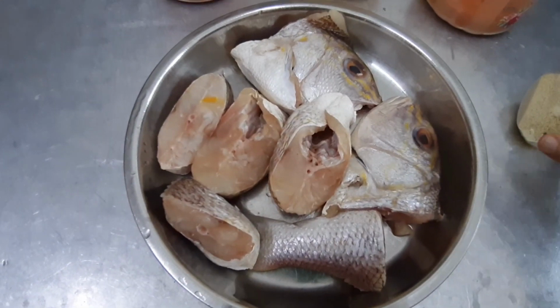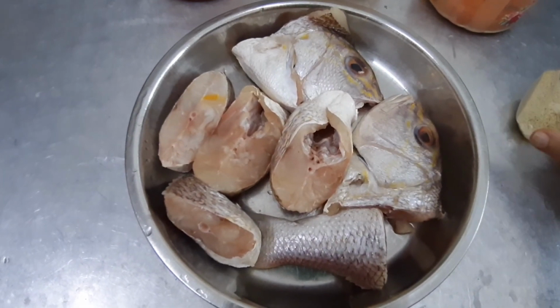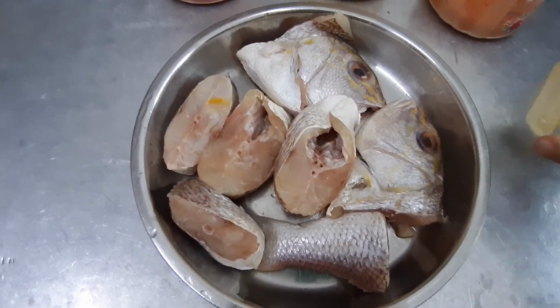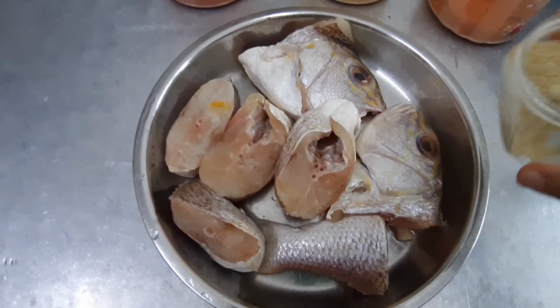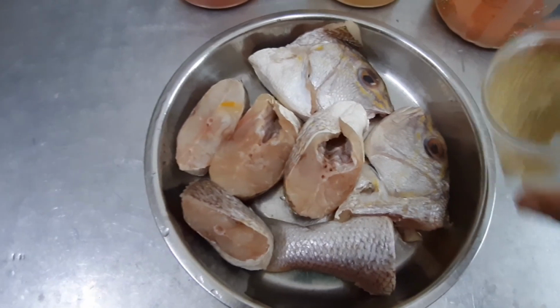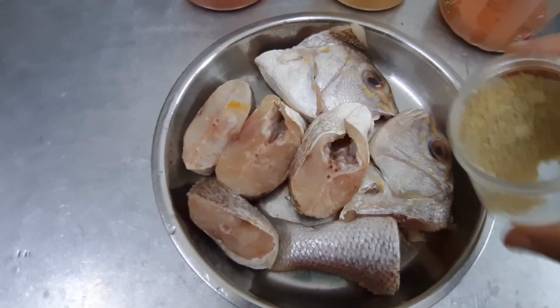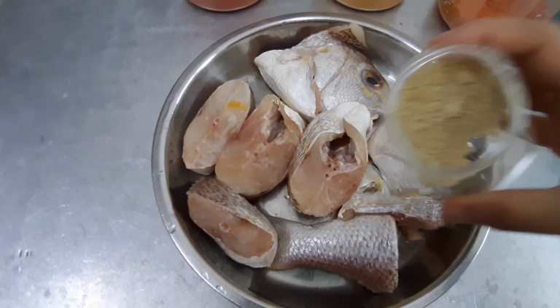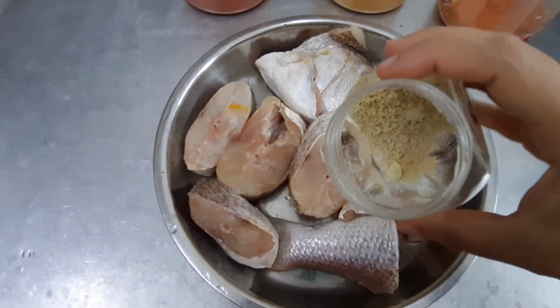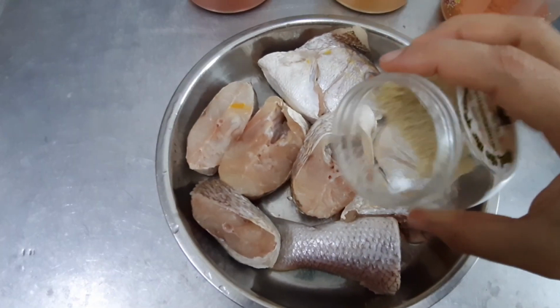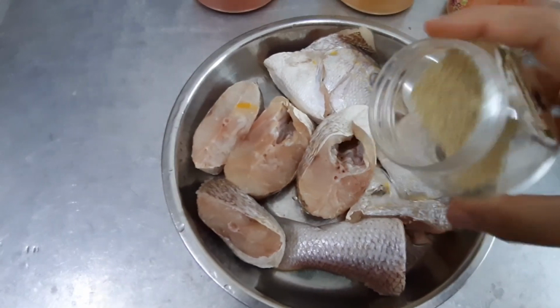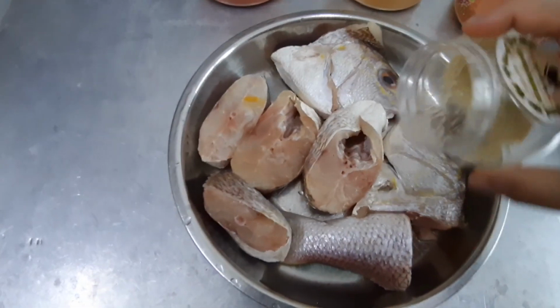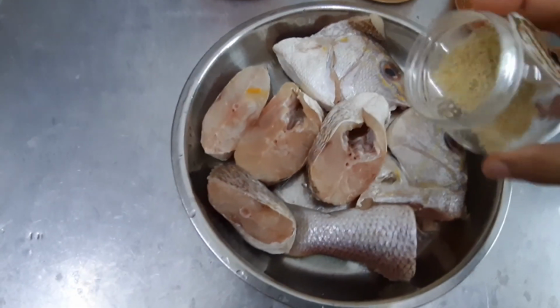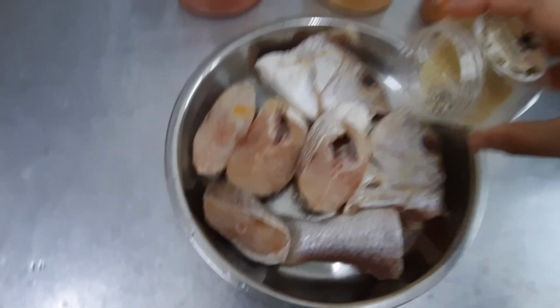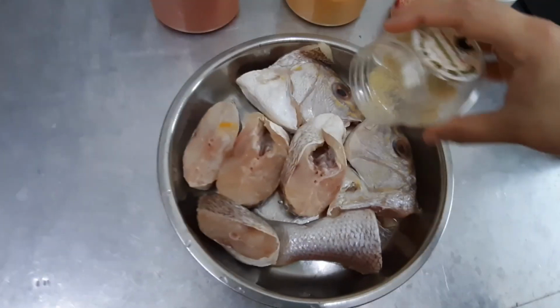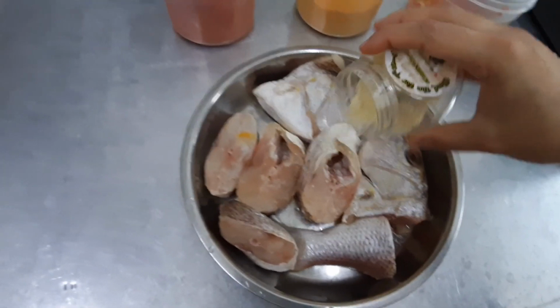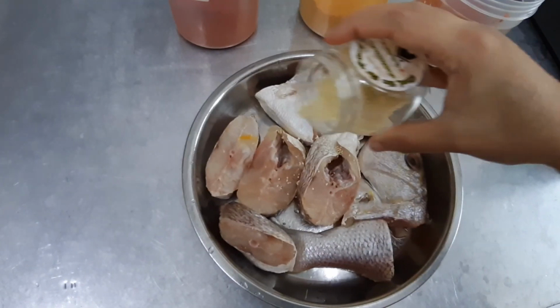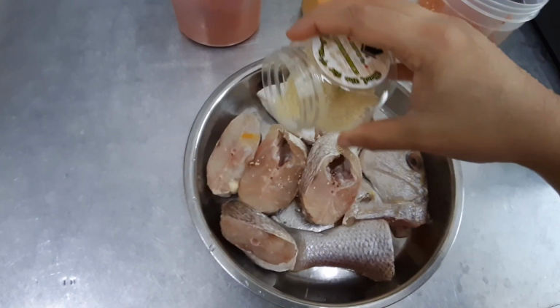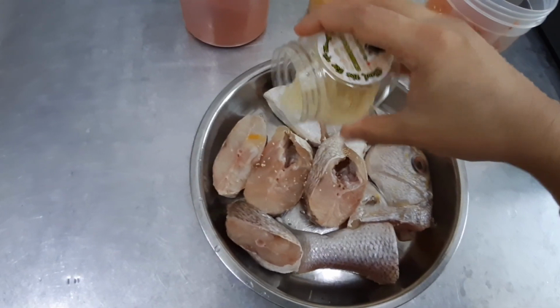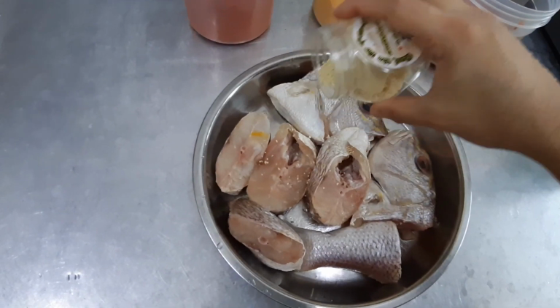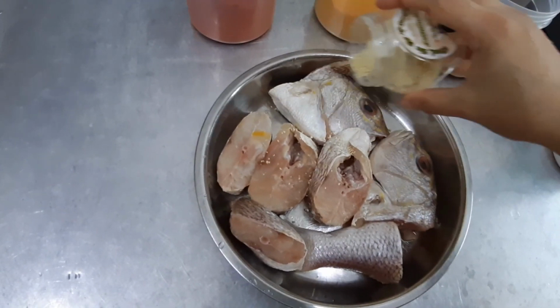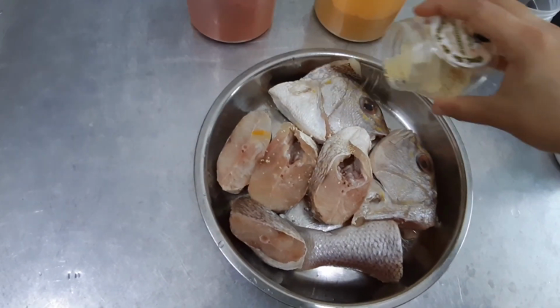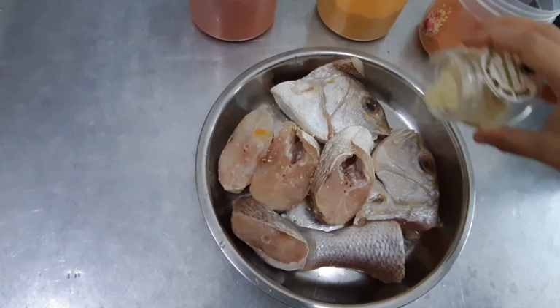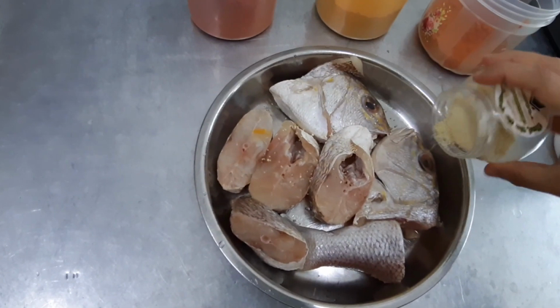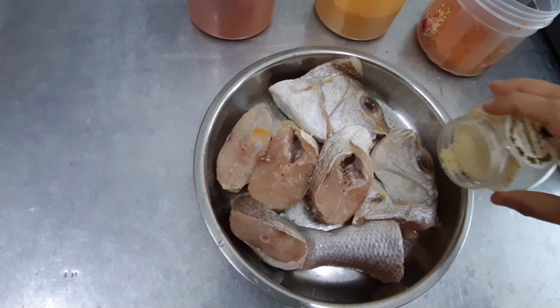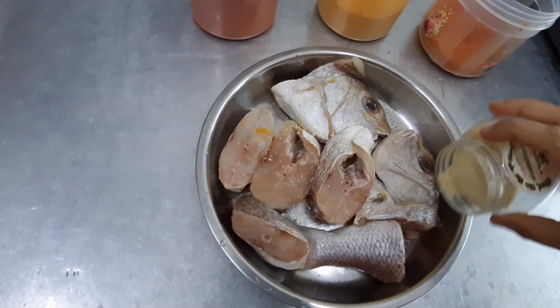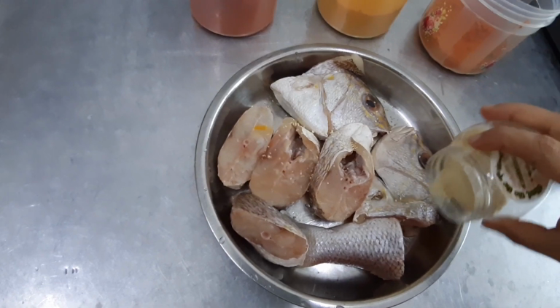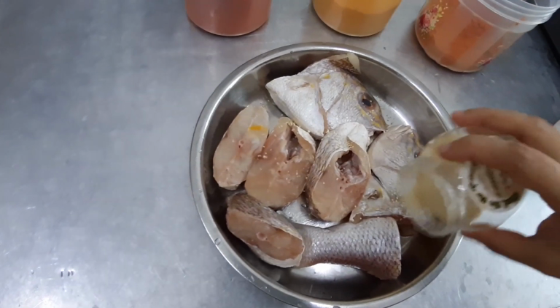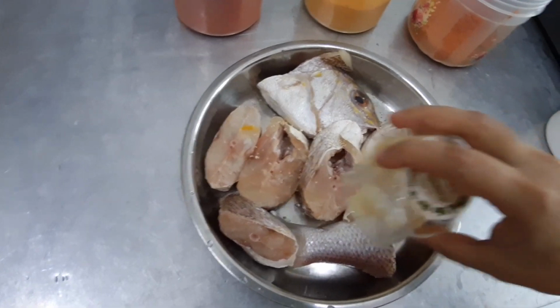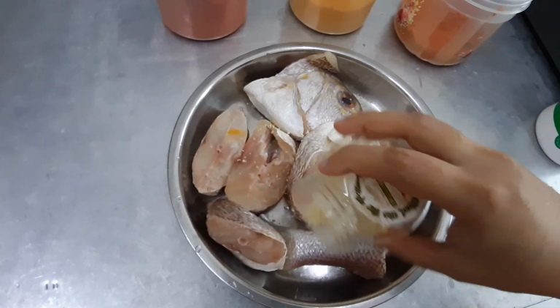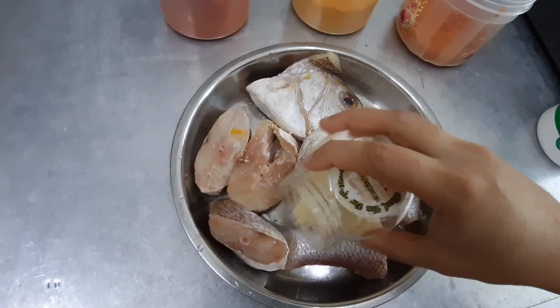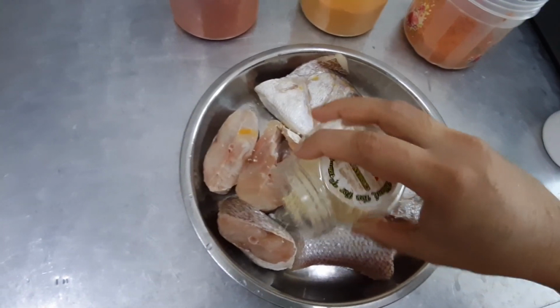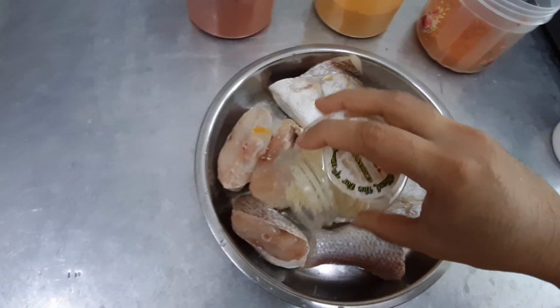First, we need the Maggi Cucurasa. We just splash it, not much, just for the taste.